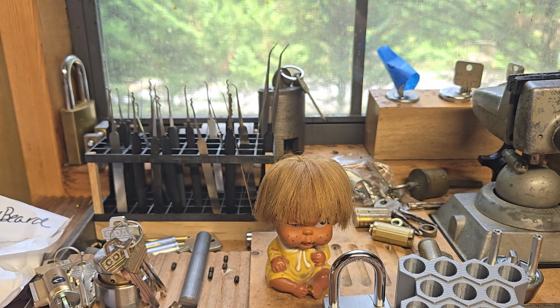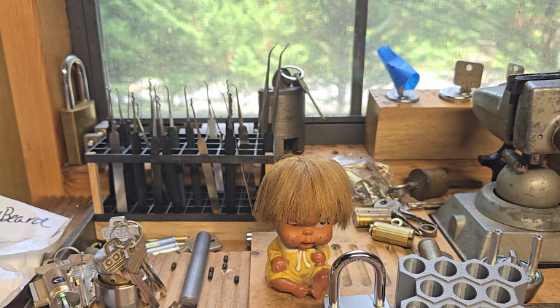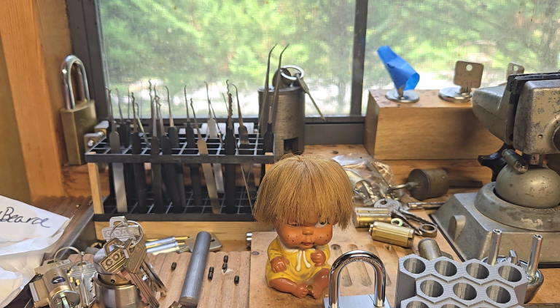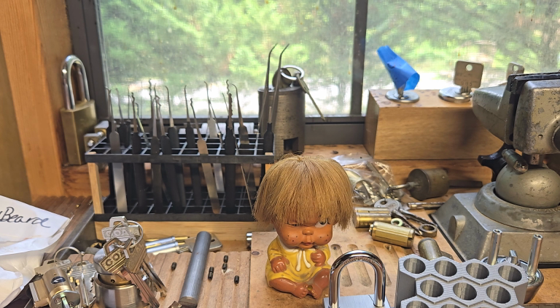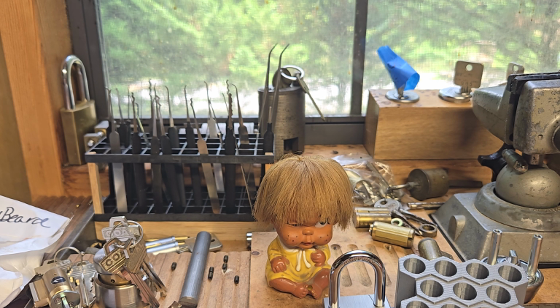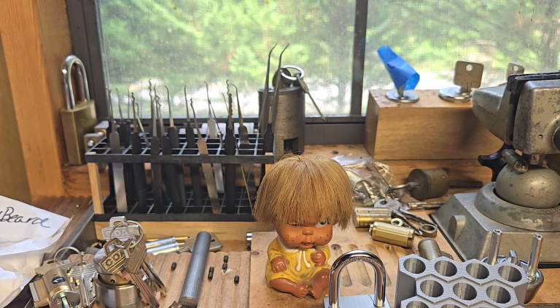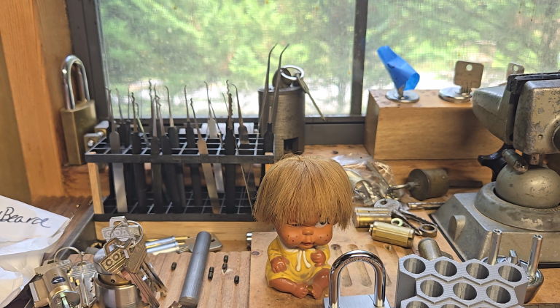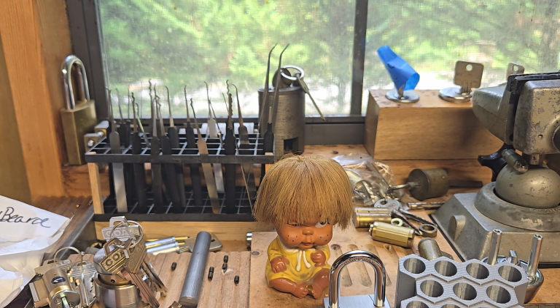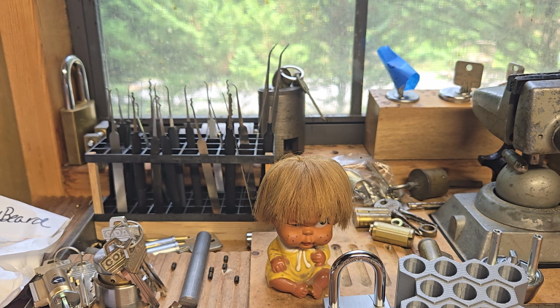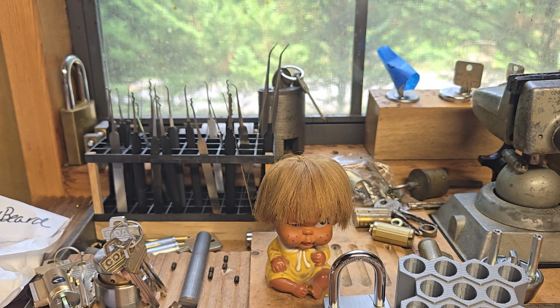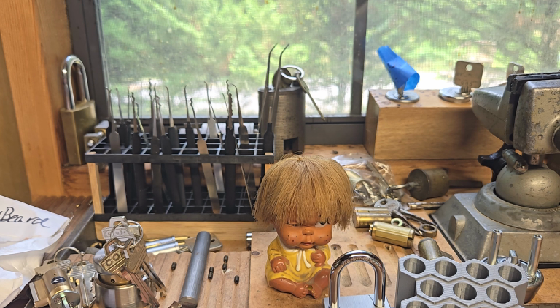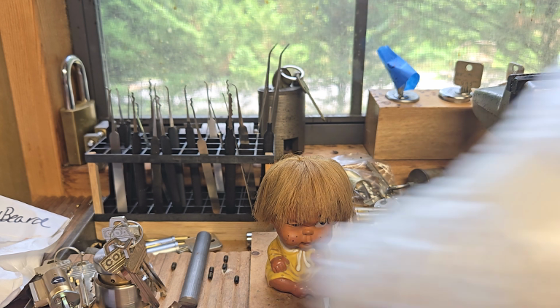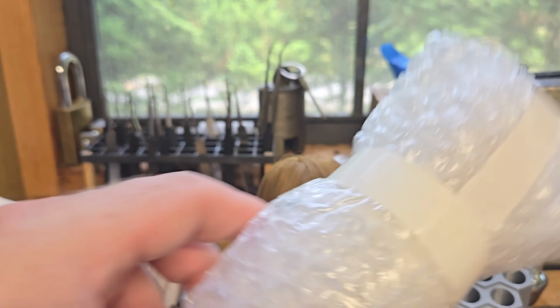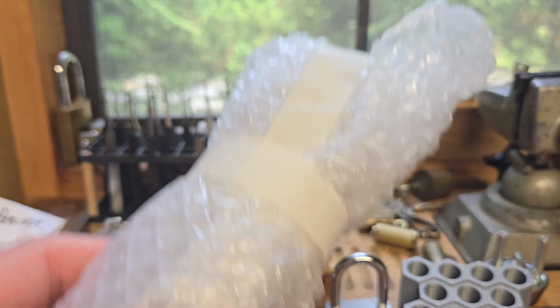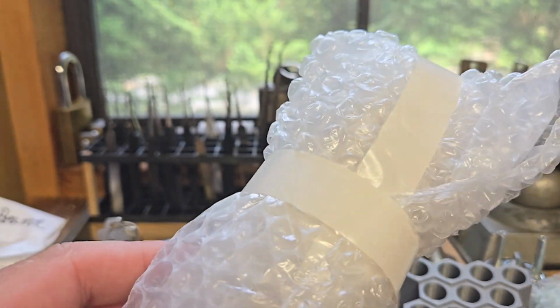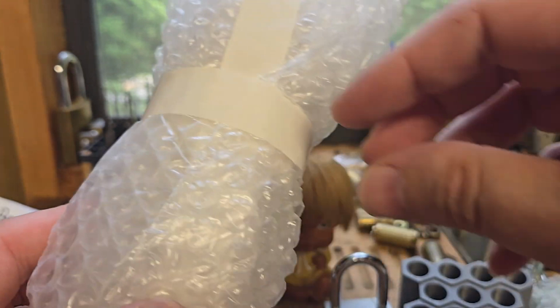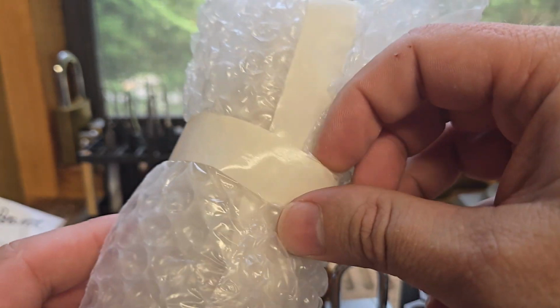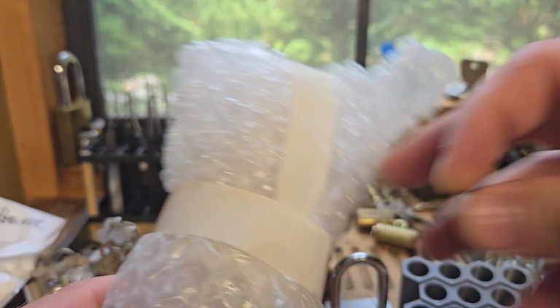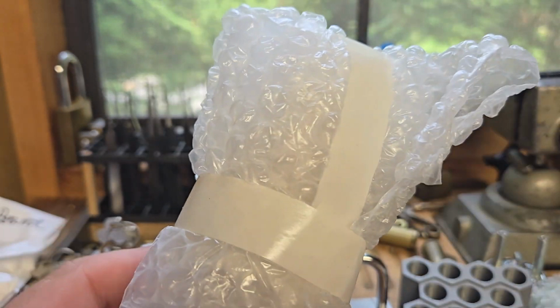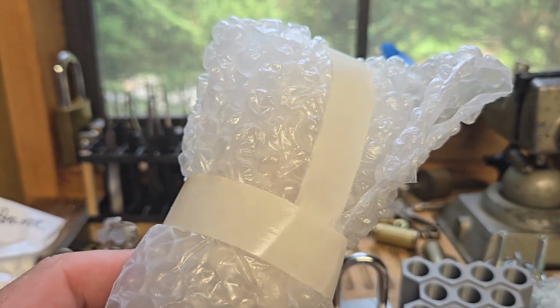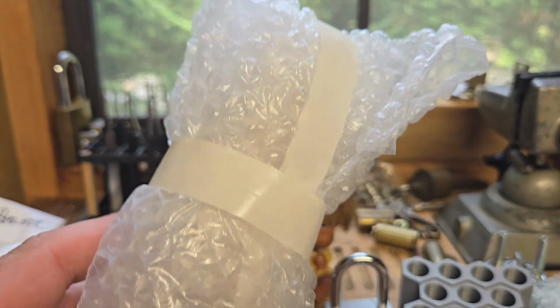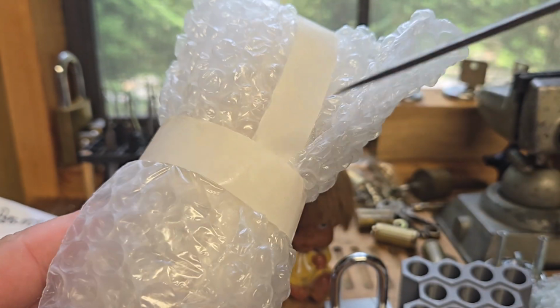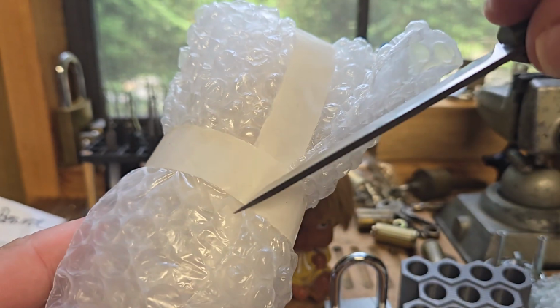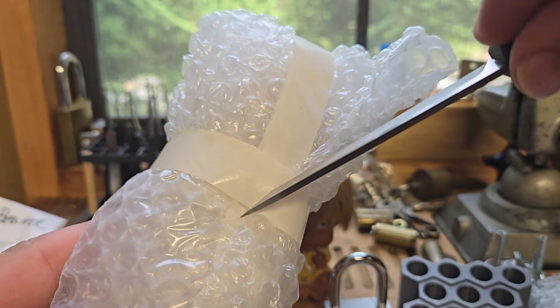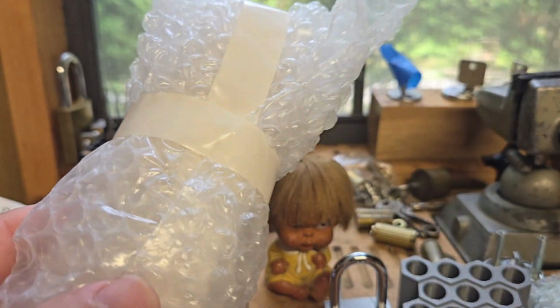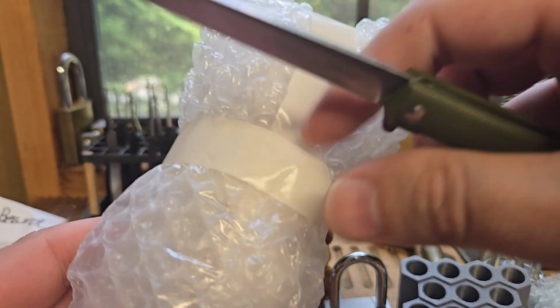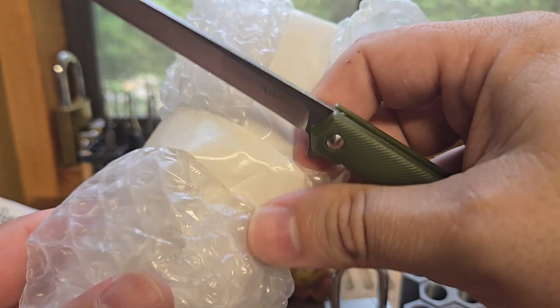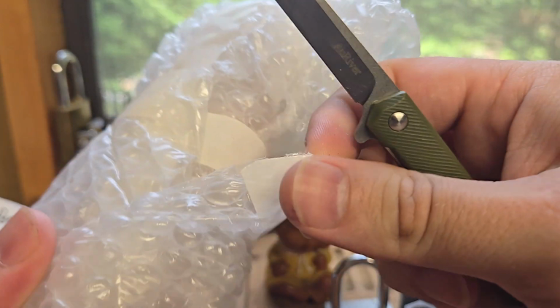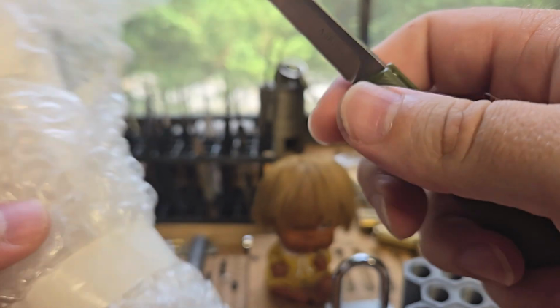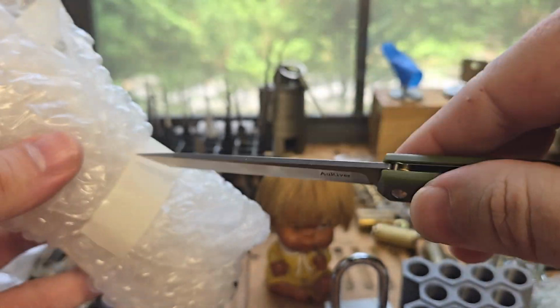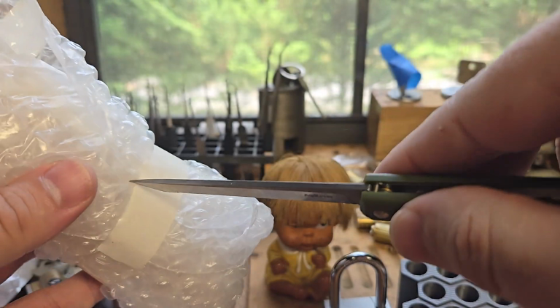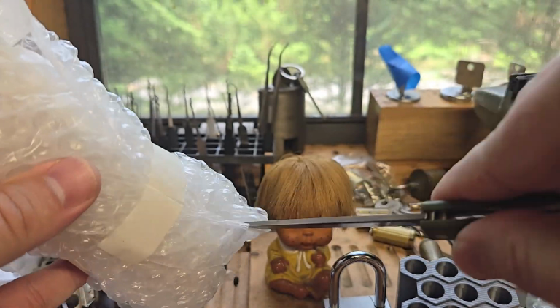I got two things in here. I gotta be careful because I know what's in it.